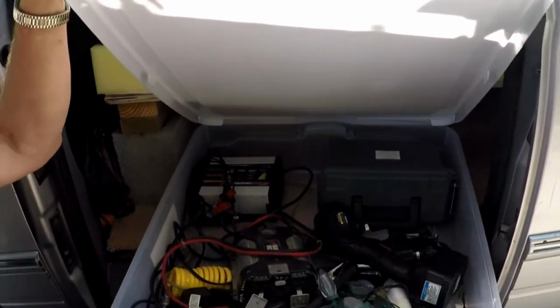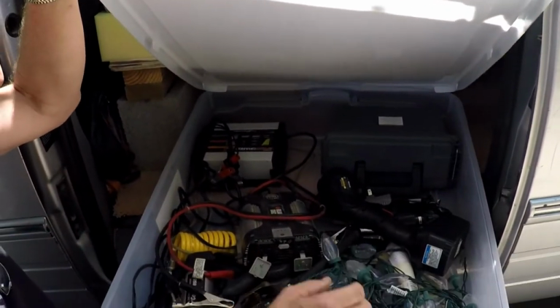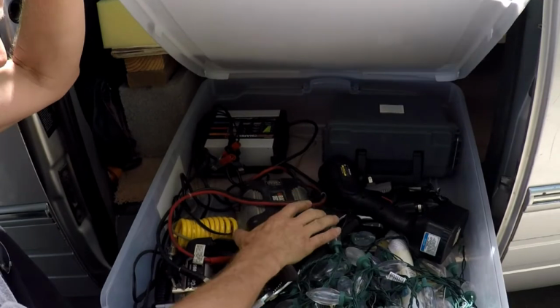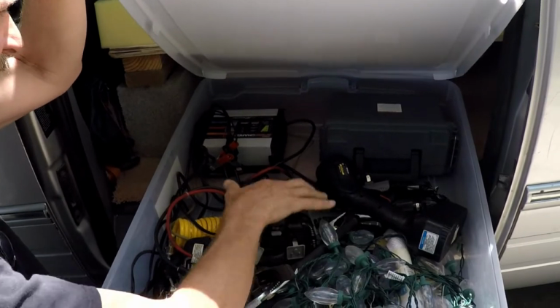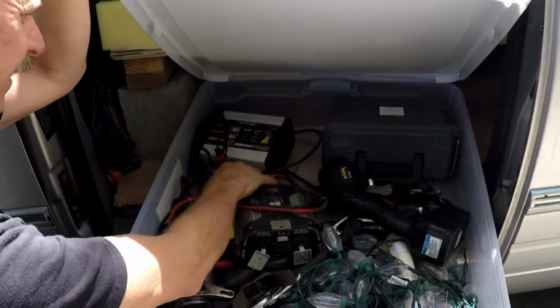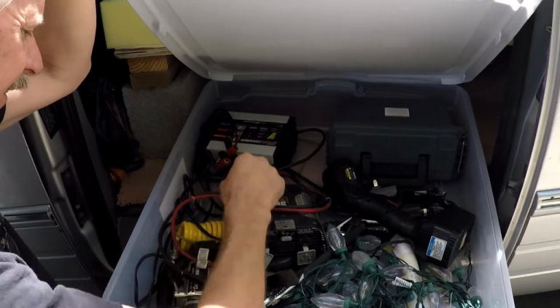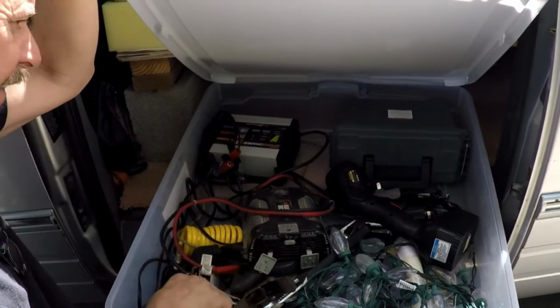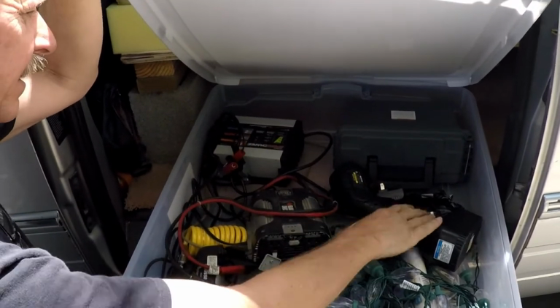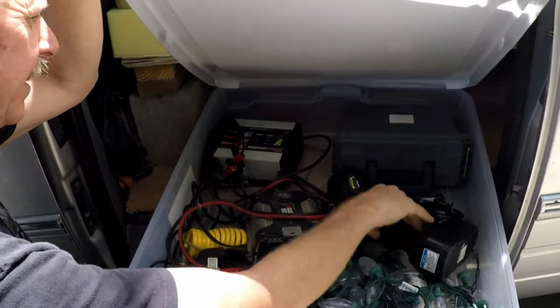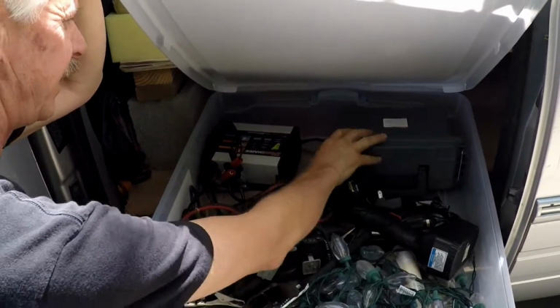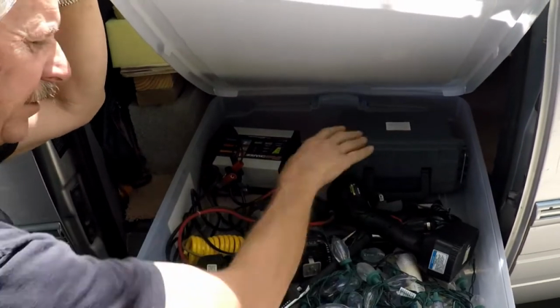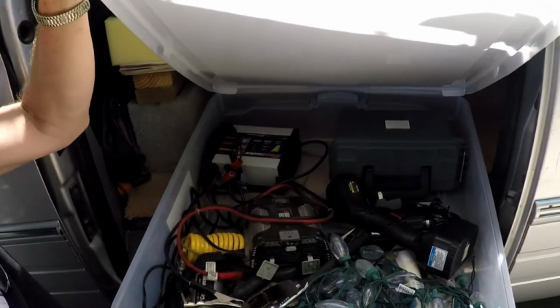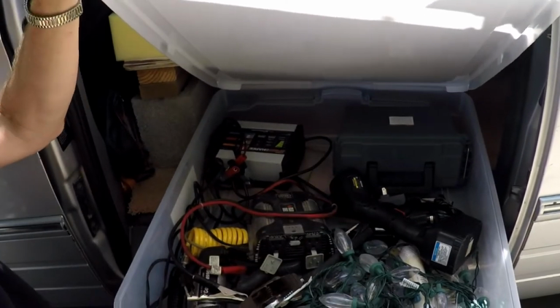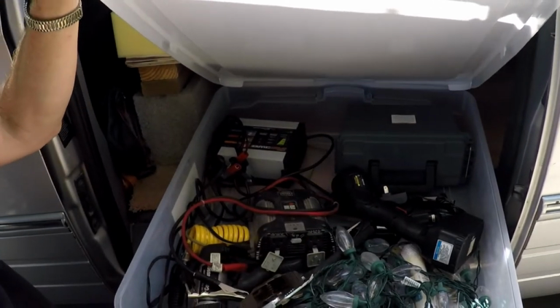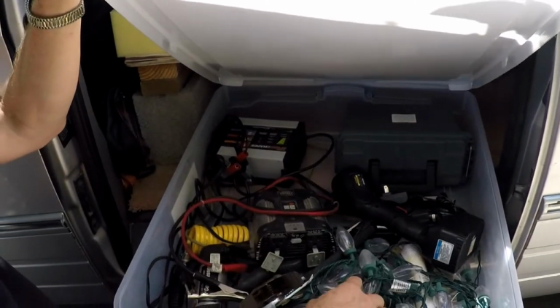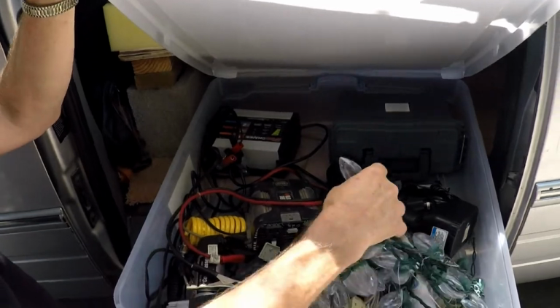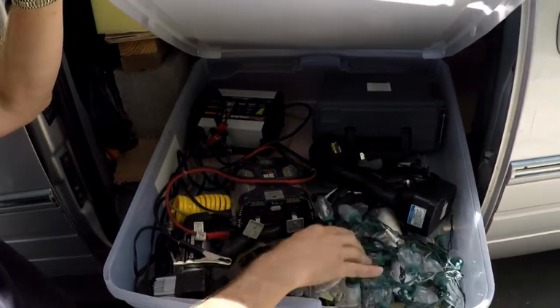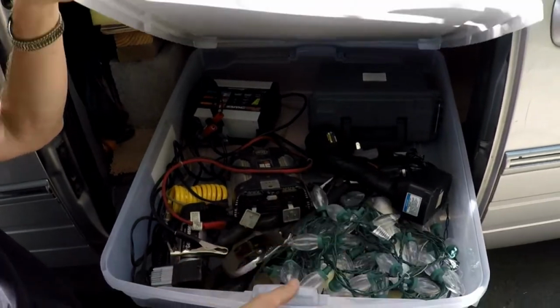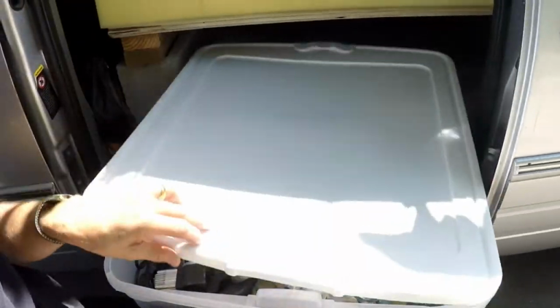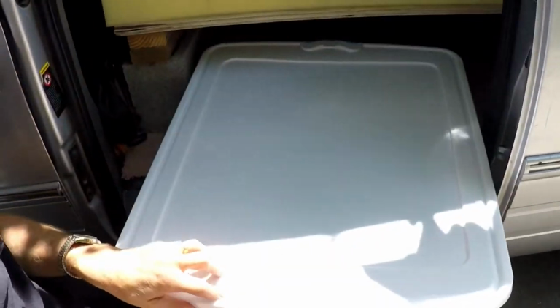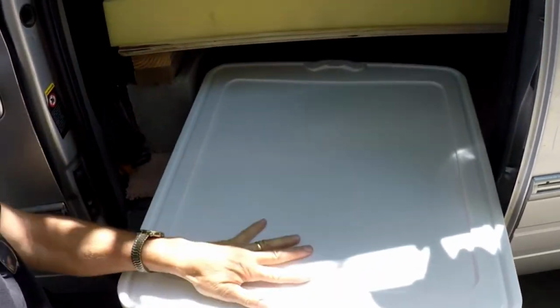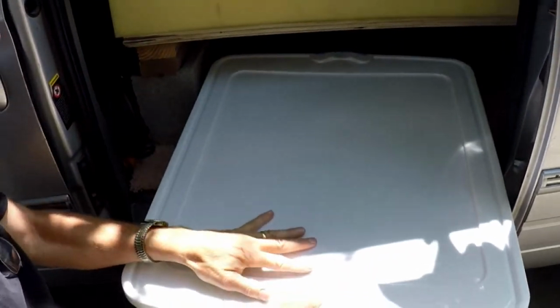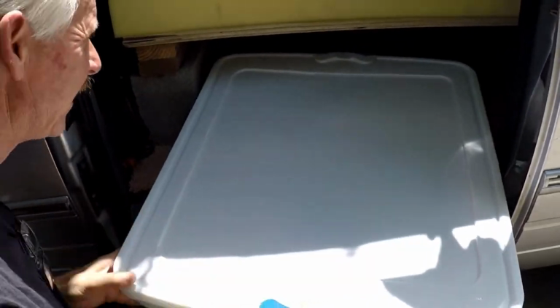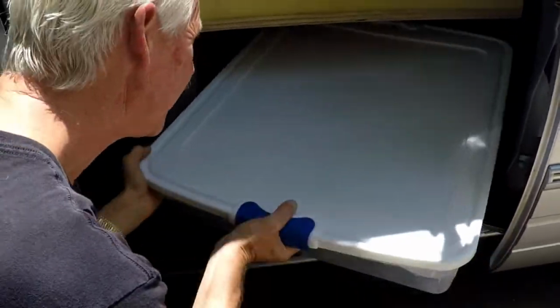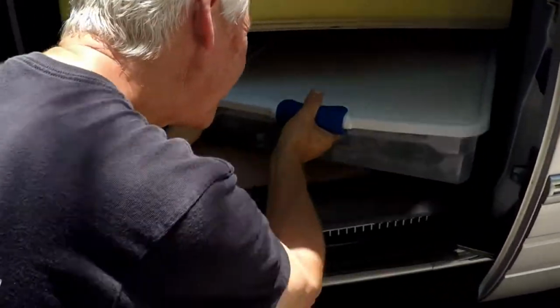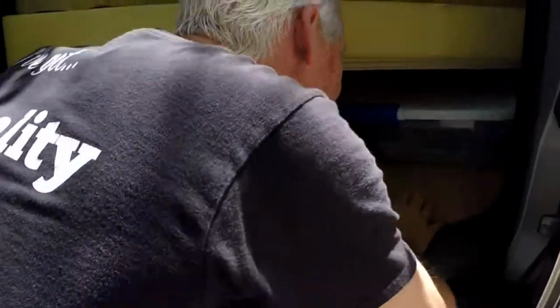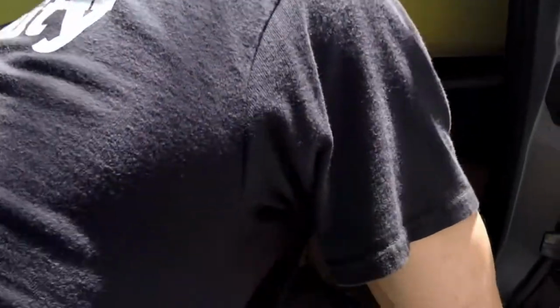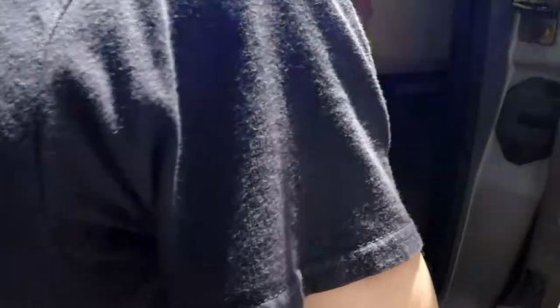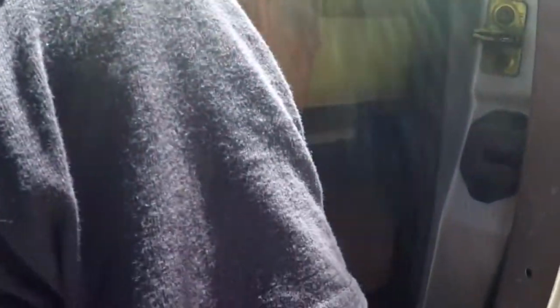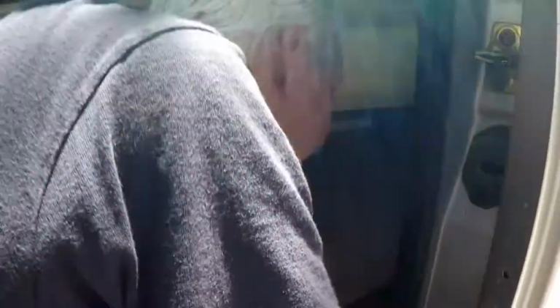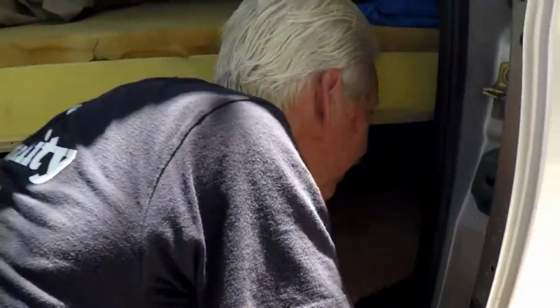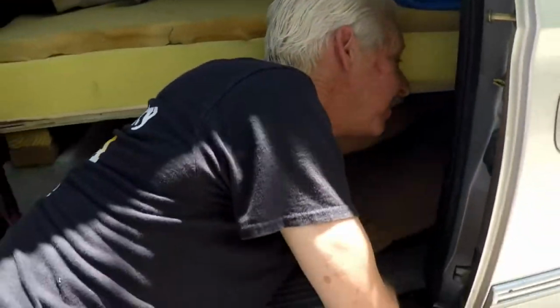Things that I didn't really need to access a lot were back there — it was experimental: power tools and things I was just going to play with. So I stuck them way in the back where you don't have to access them often.